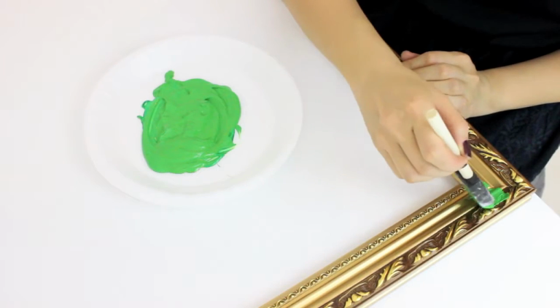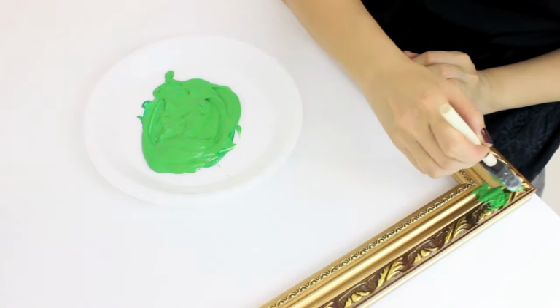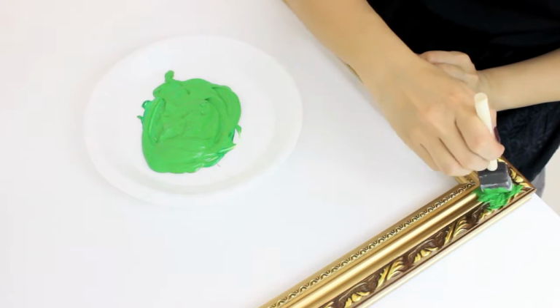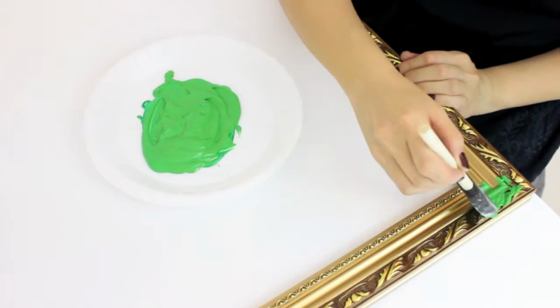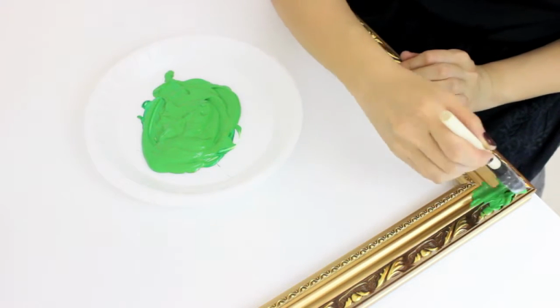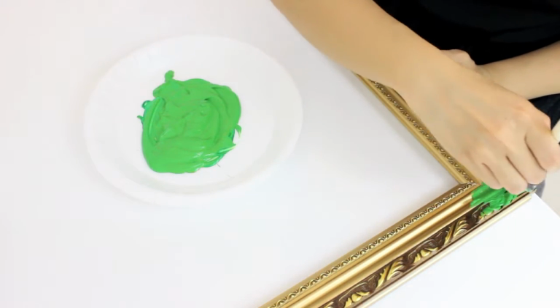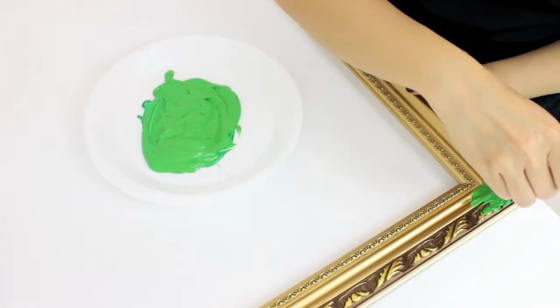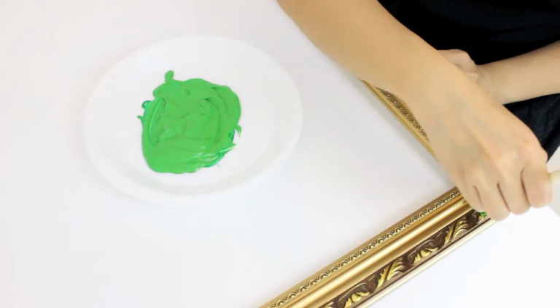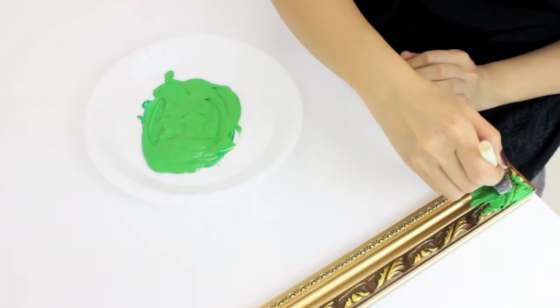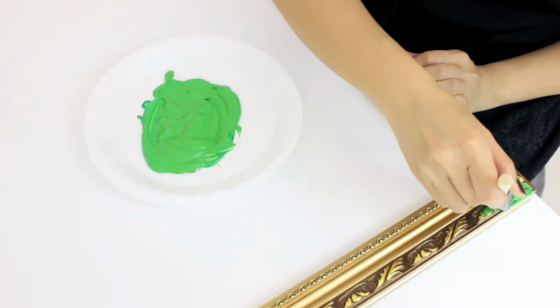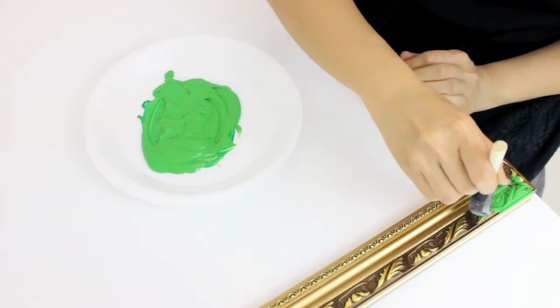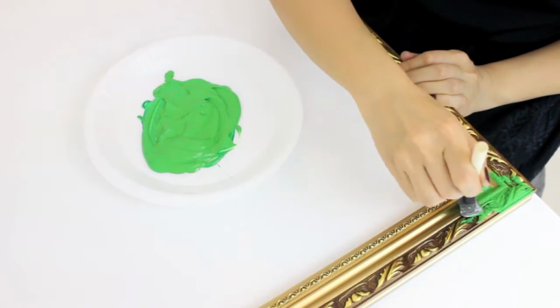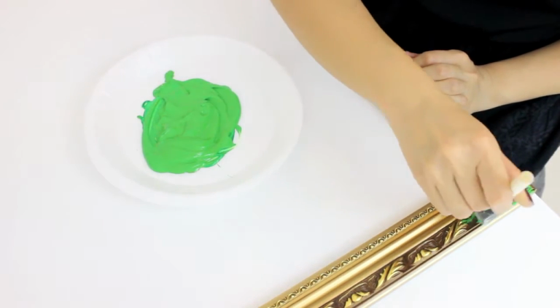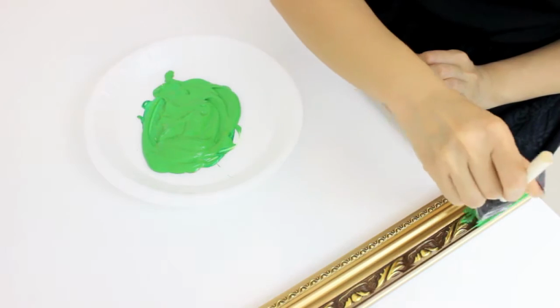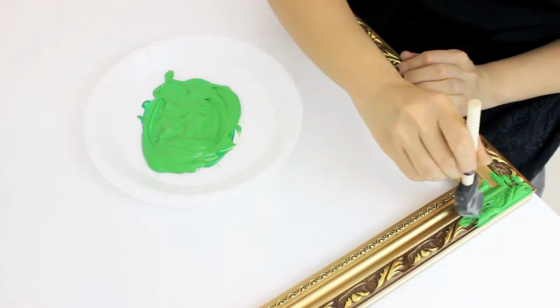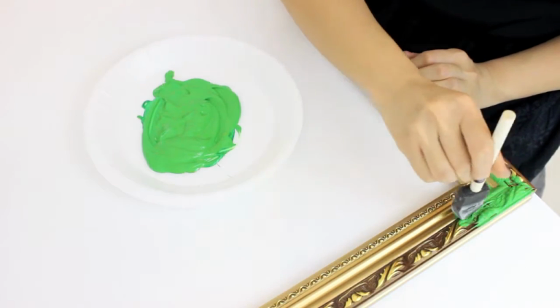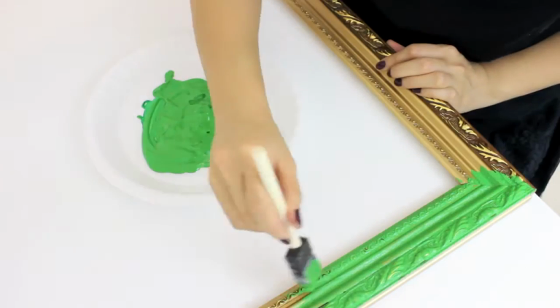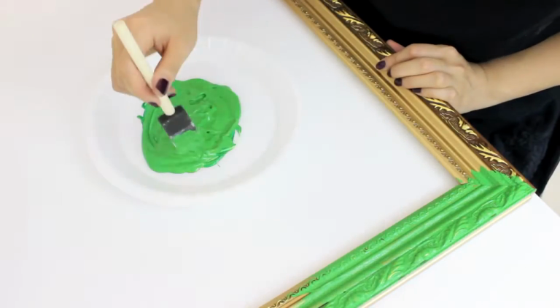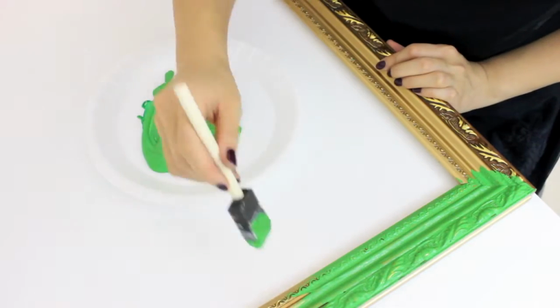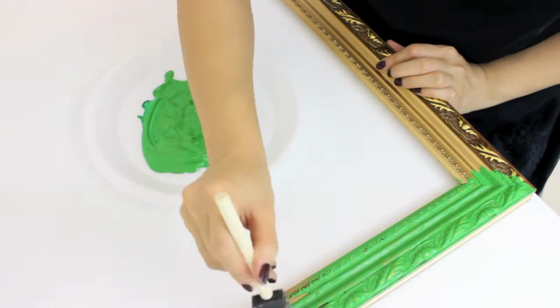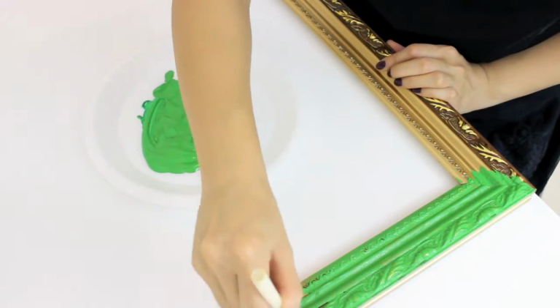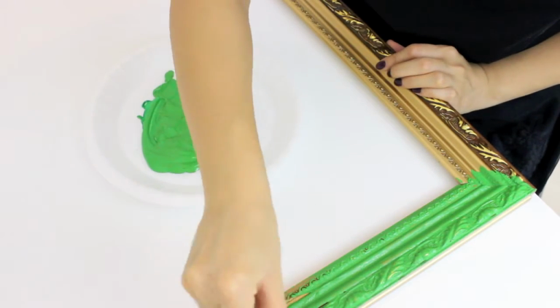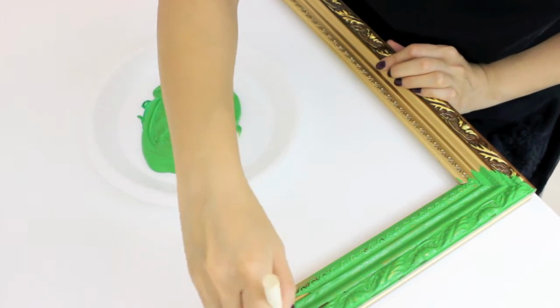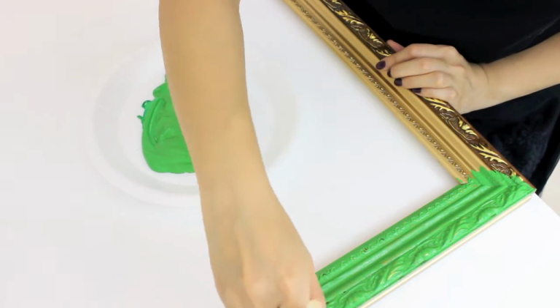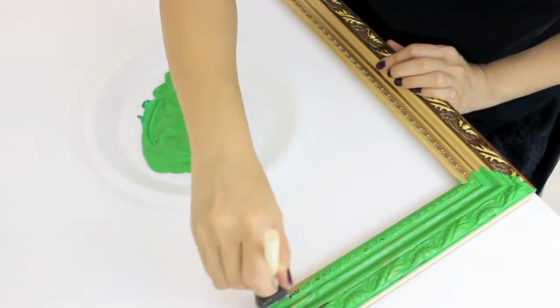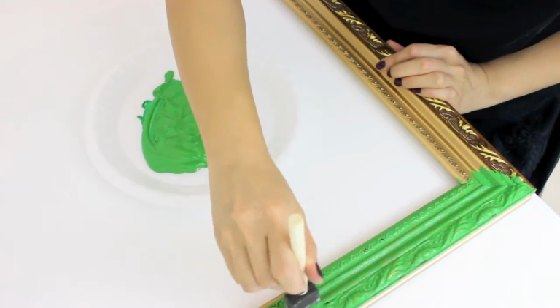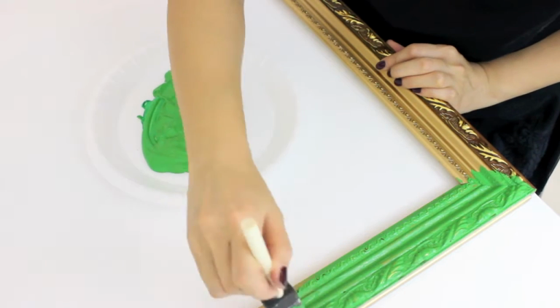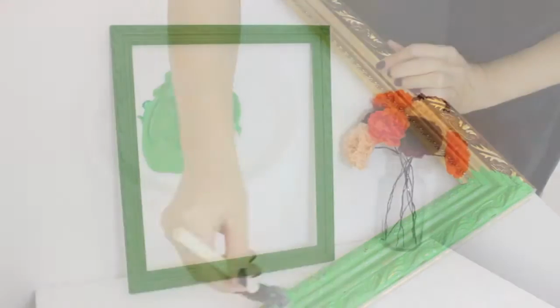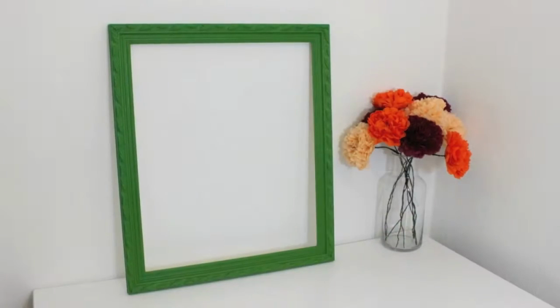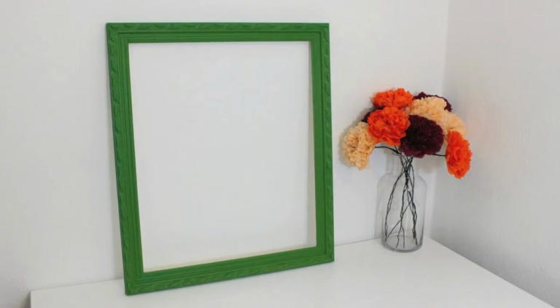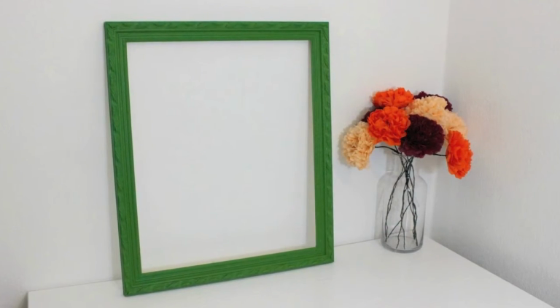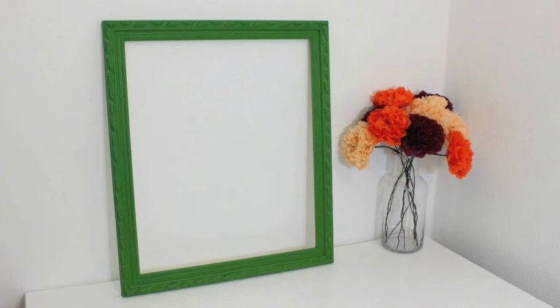Start by painting the whole frame with some green paint, and then leave this to dry for one hour.